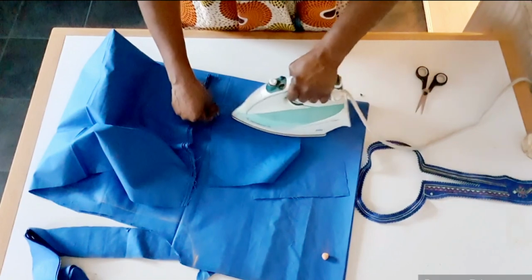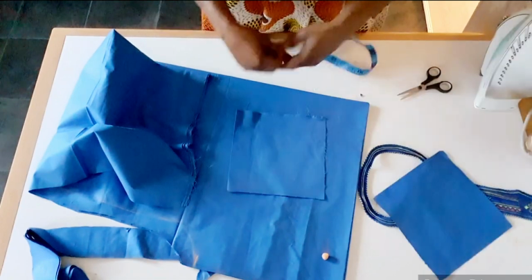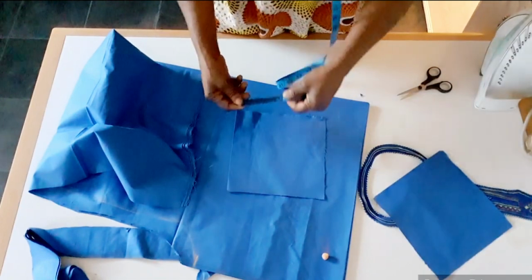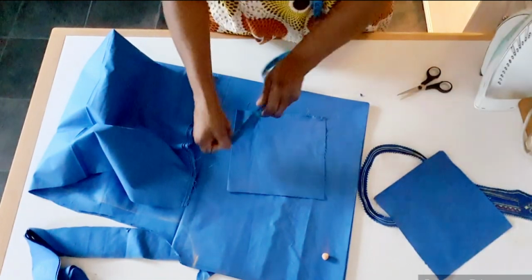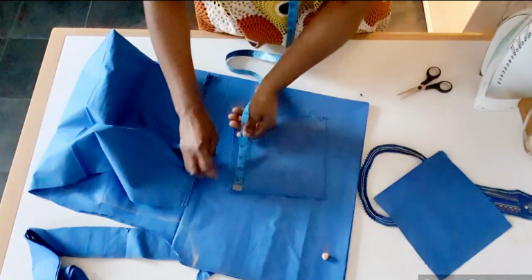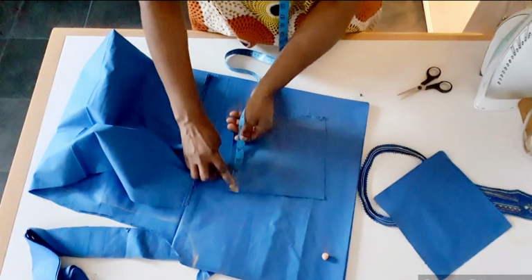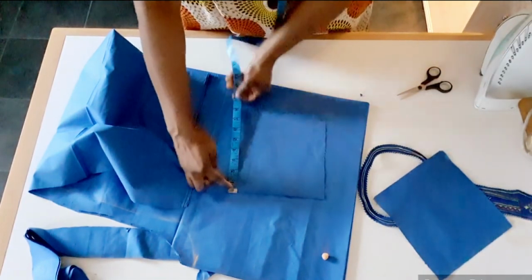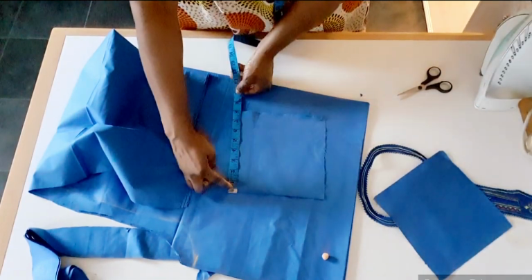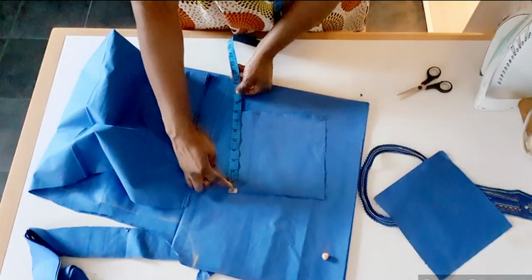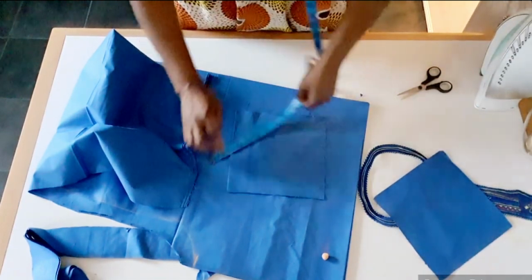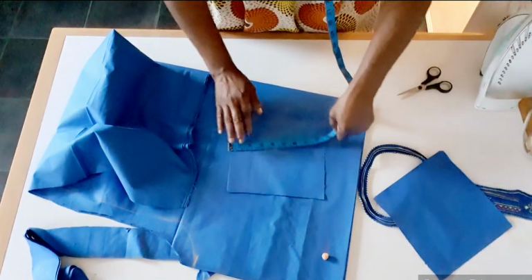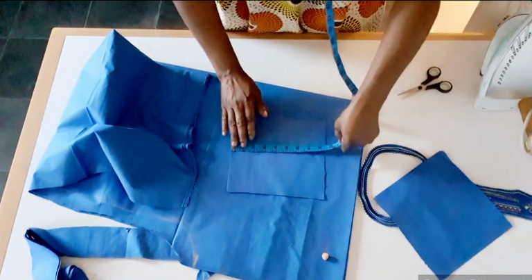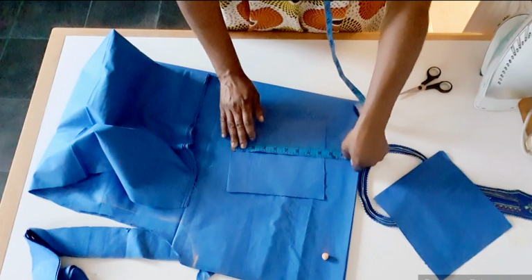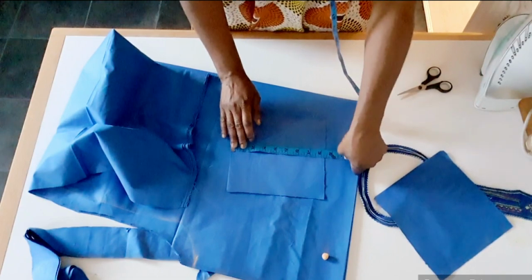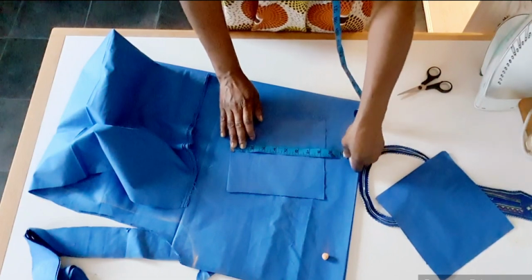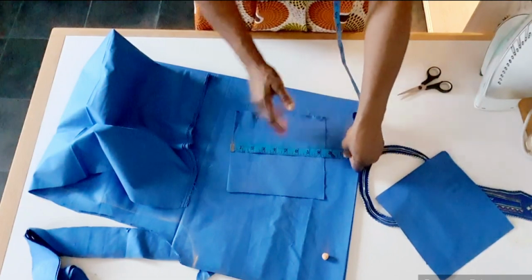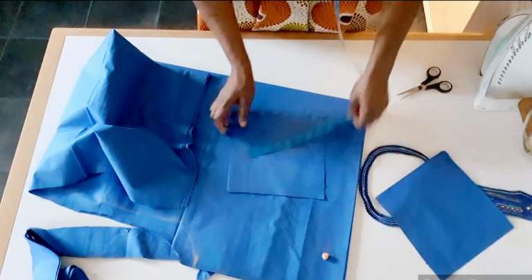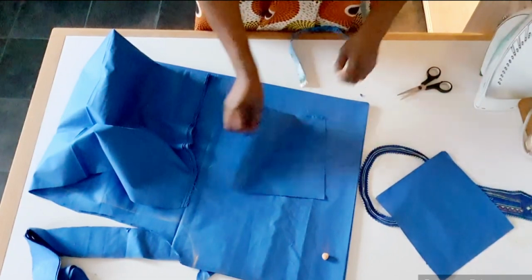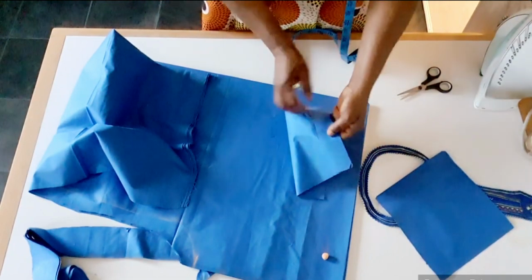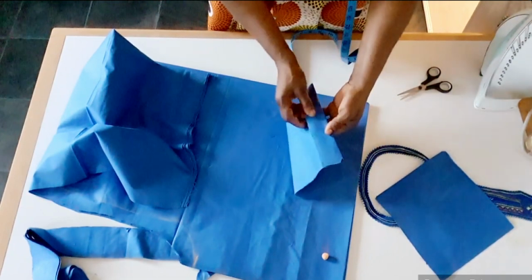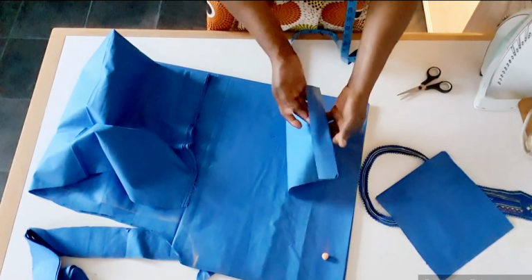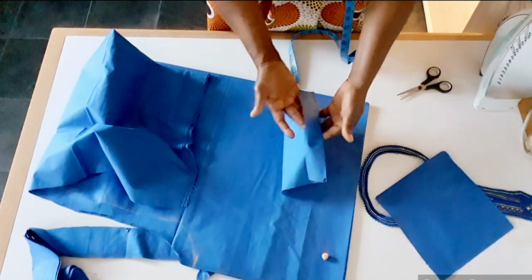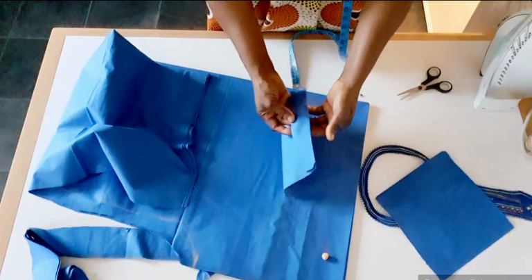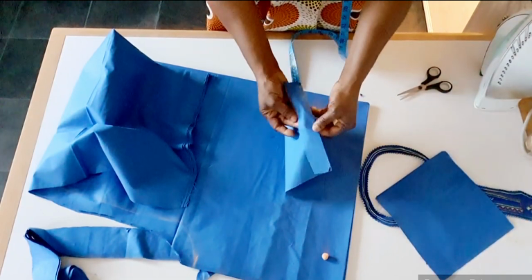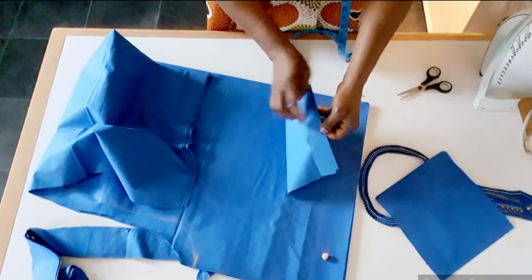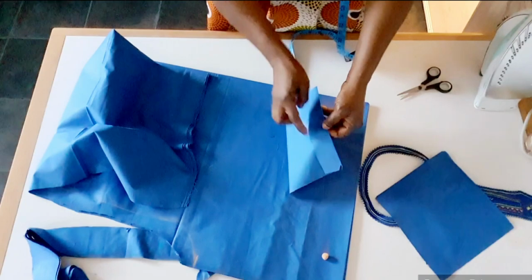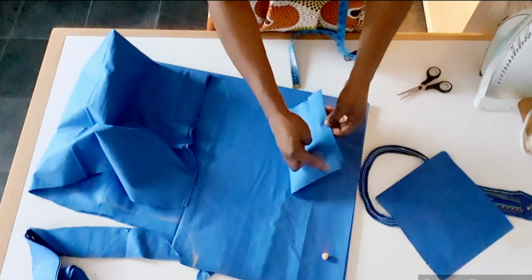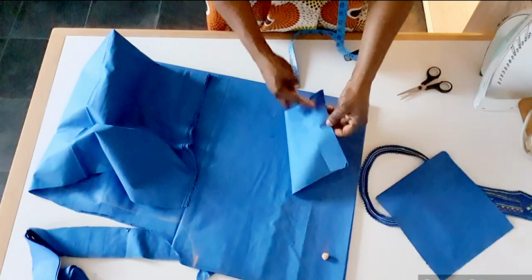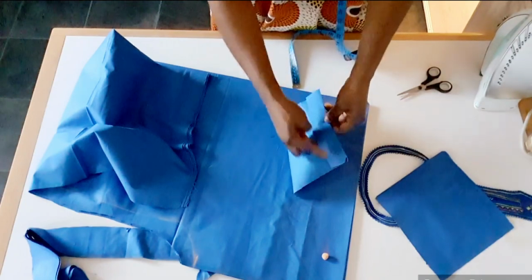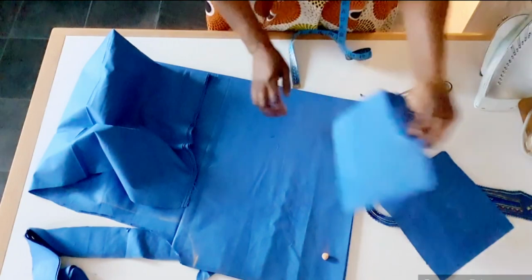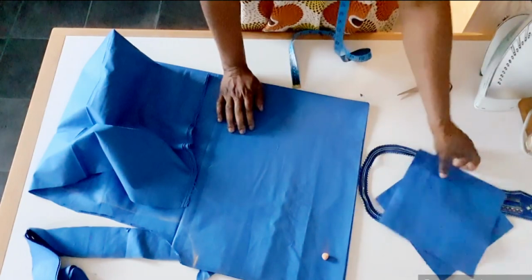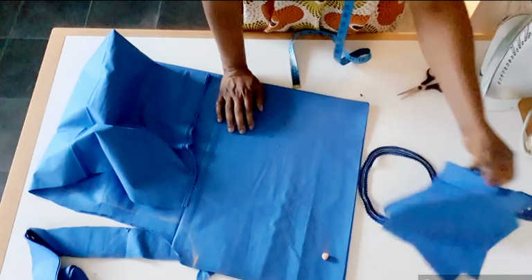Pocket measurement is eight inches by eight and a half inches. Then I use one and a half inch to fold inside. I will sew here the two.